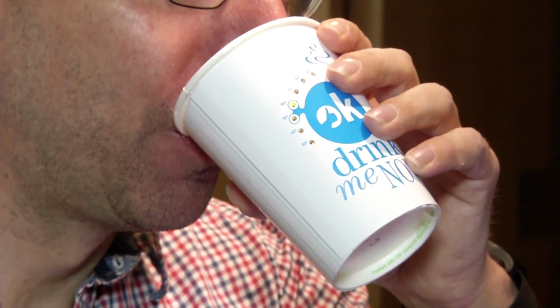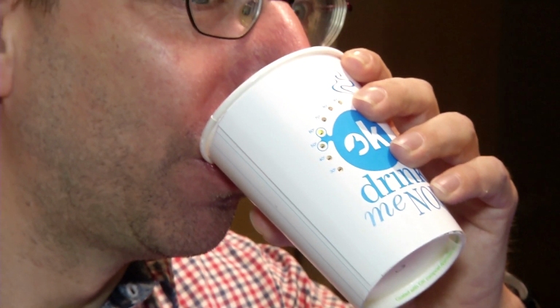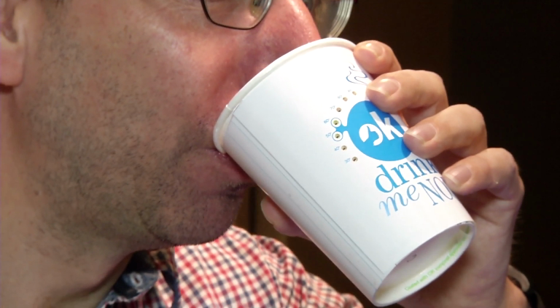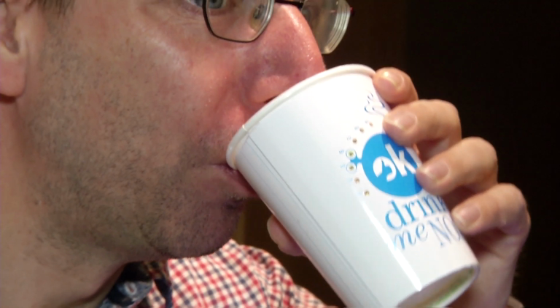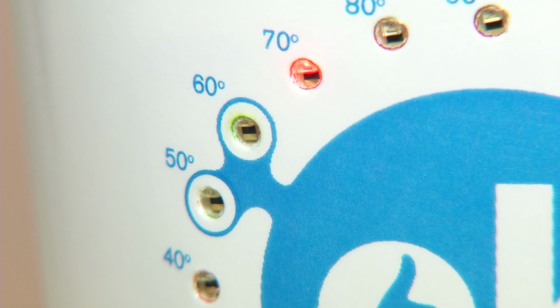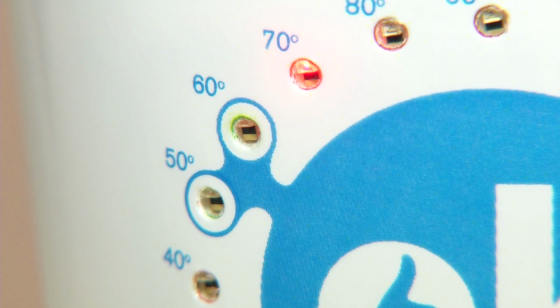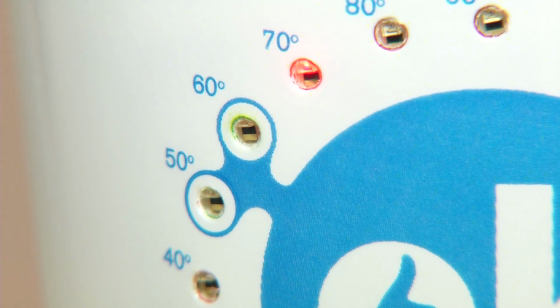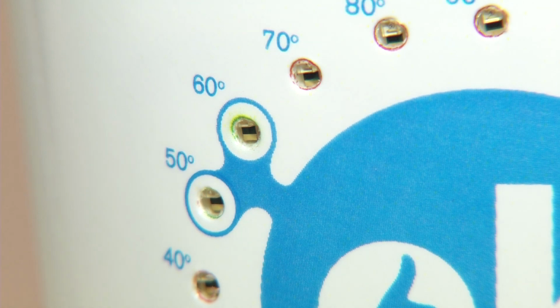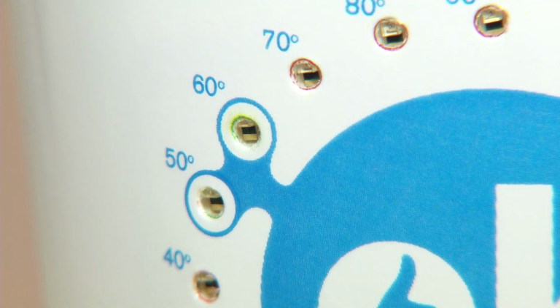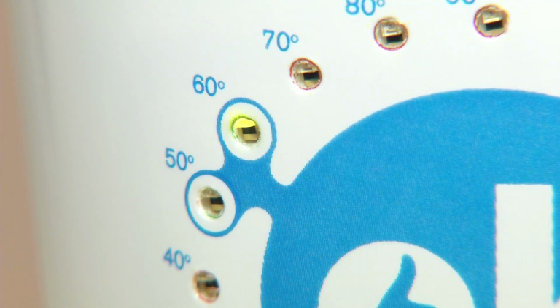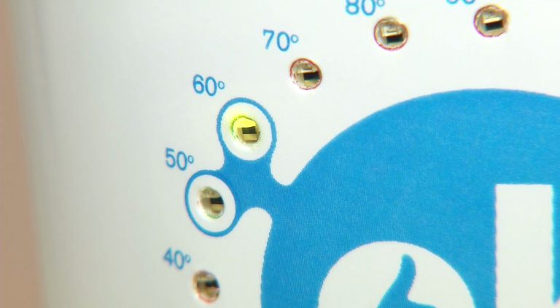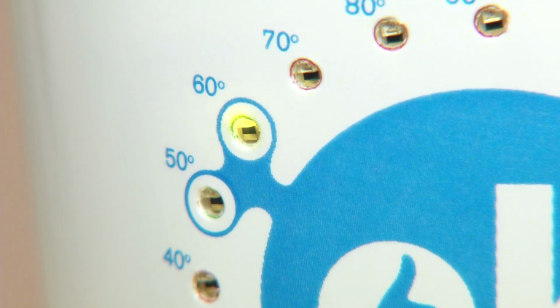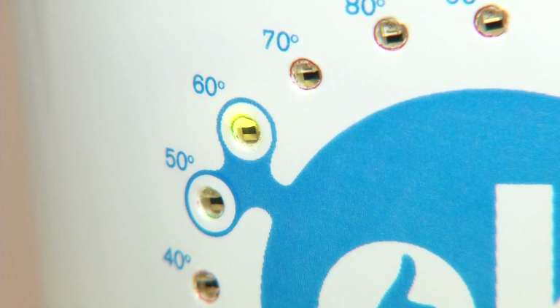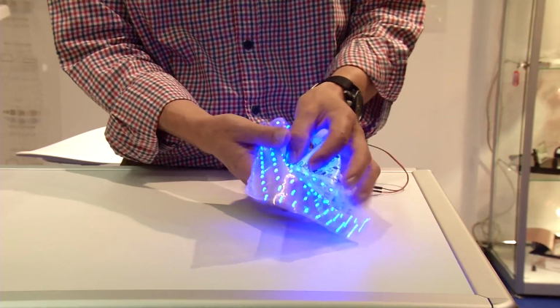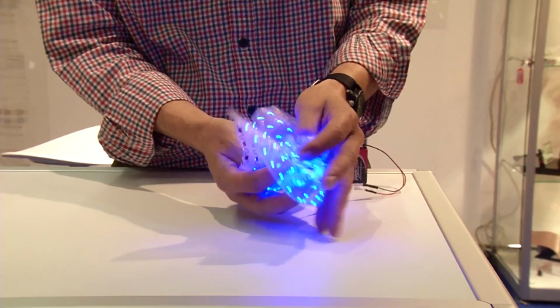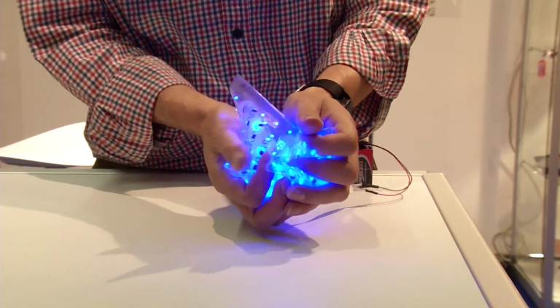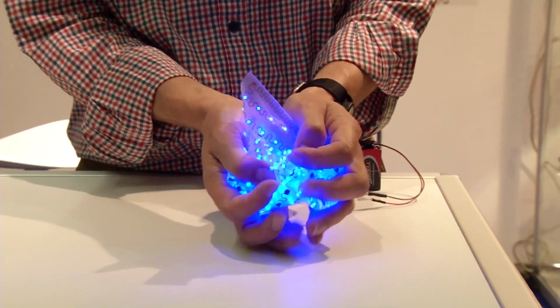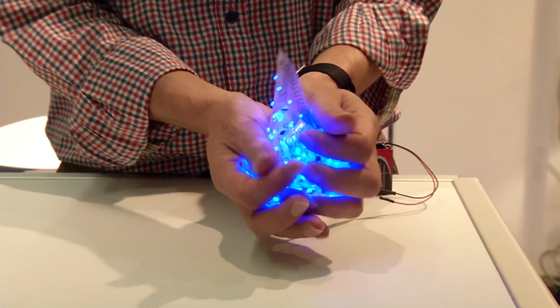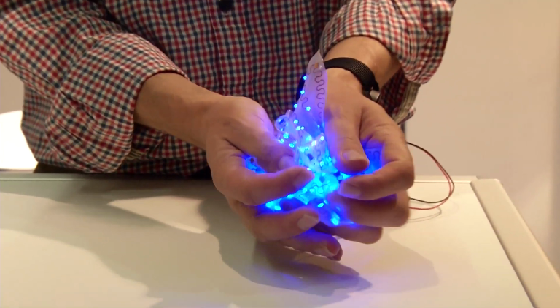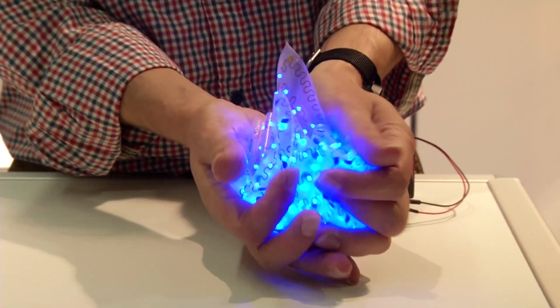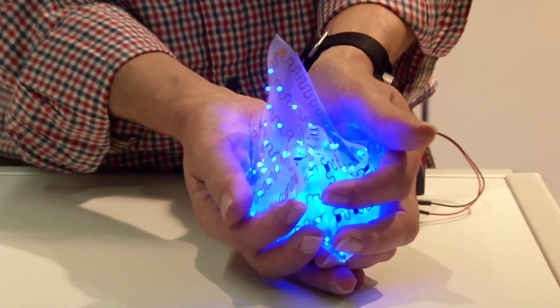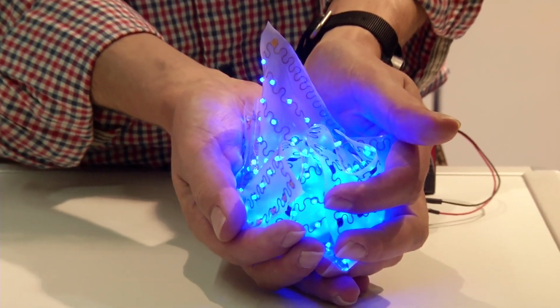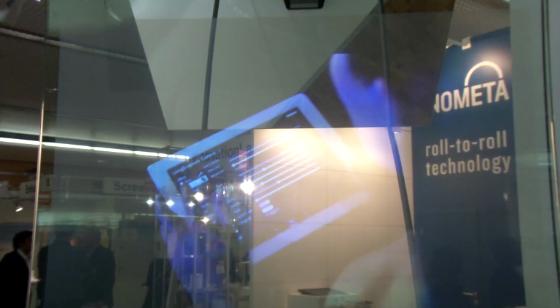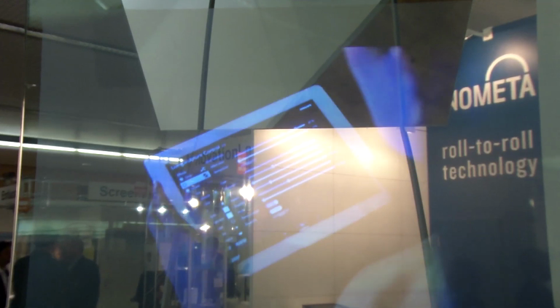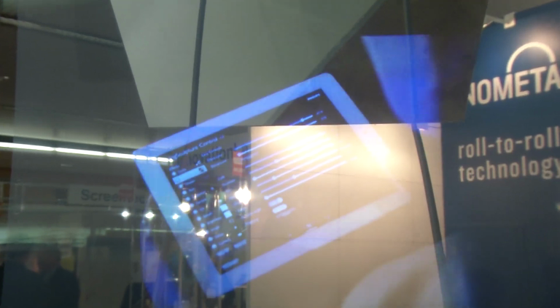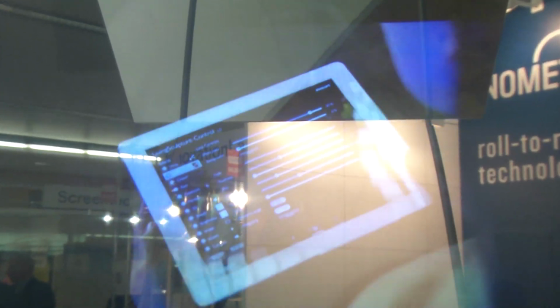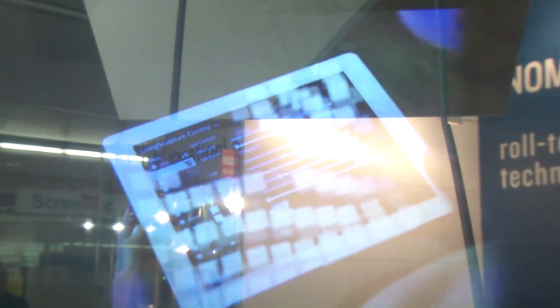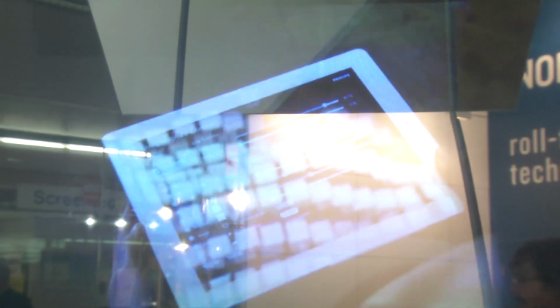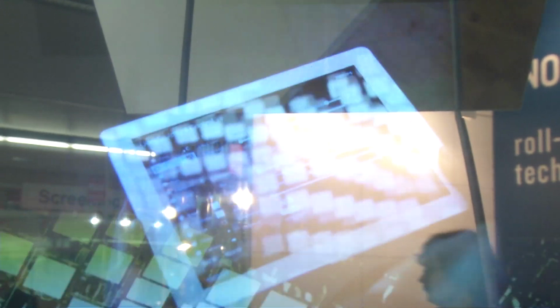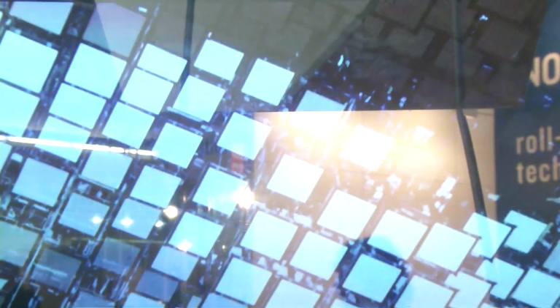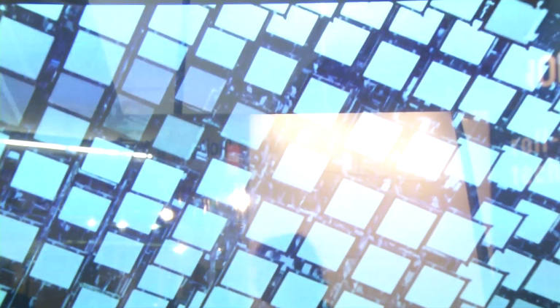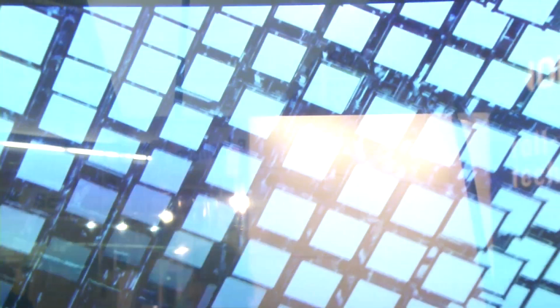Drinking cups thanks to which you no longer burn yourself, and flexible electronics which you can even crumple. Printed electronics has arrived in everyday life.